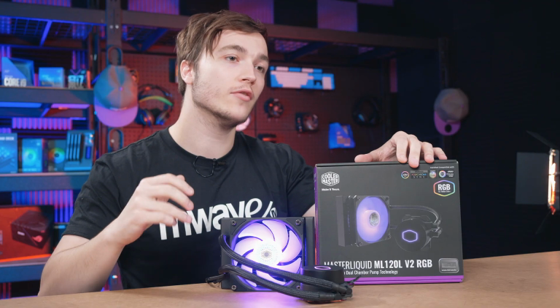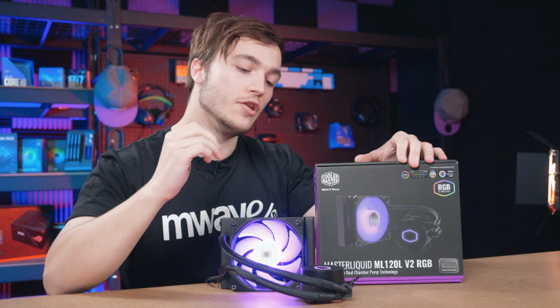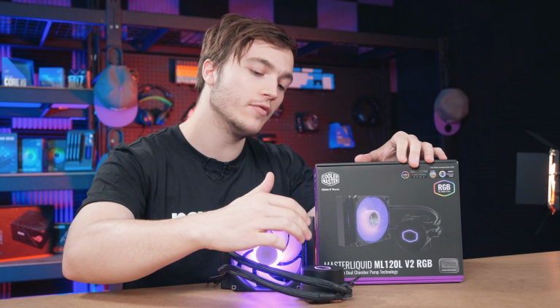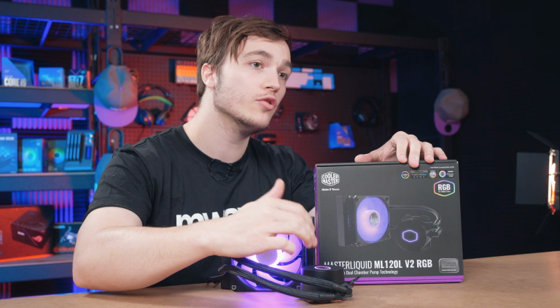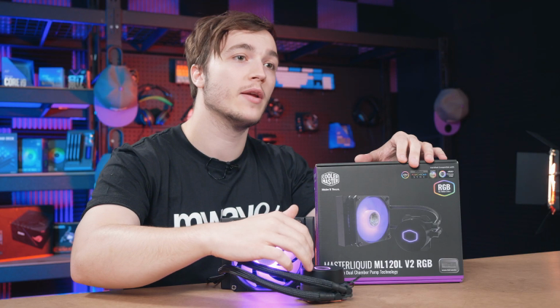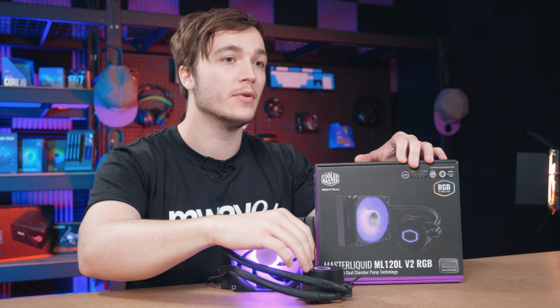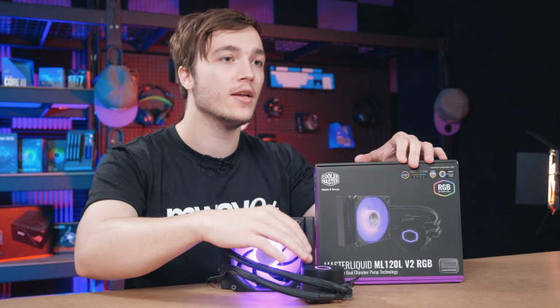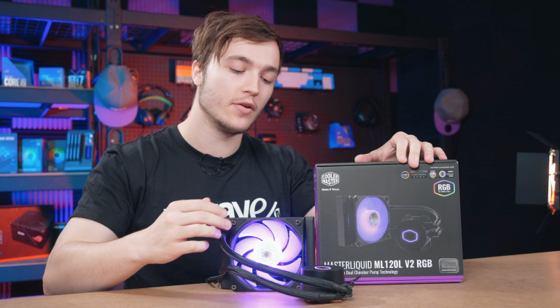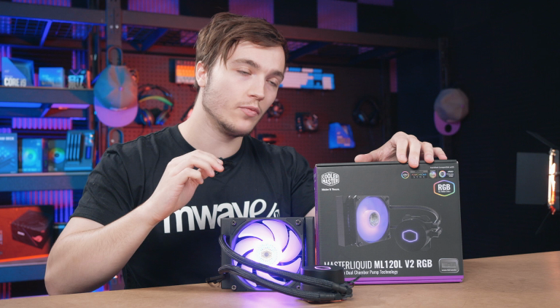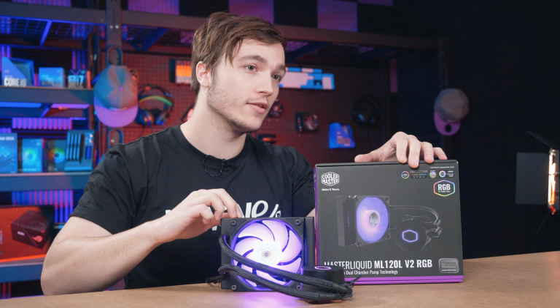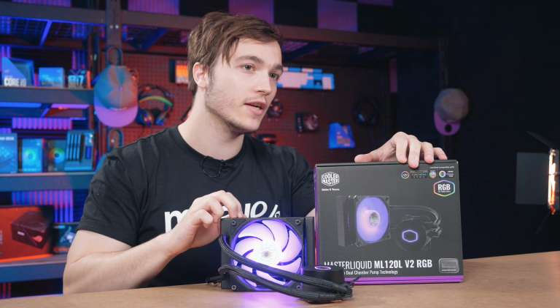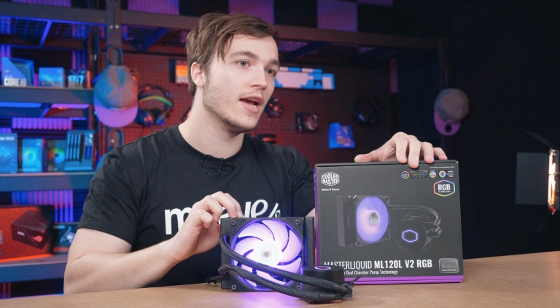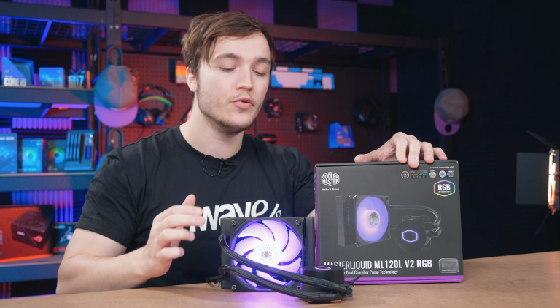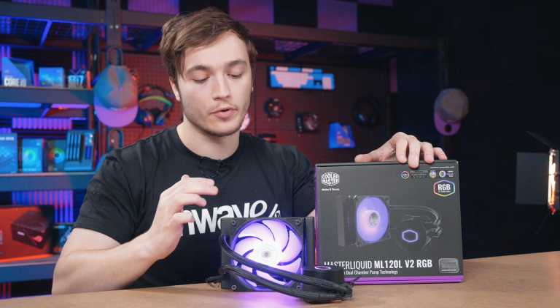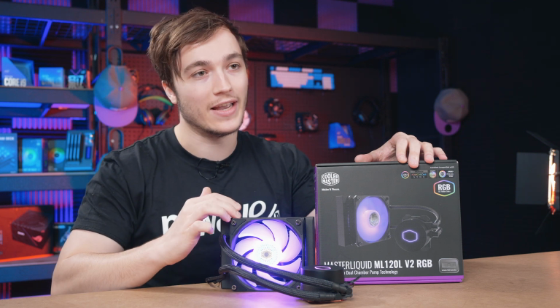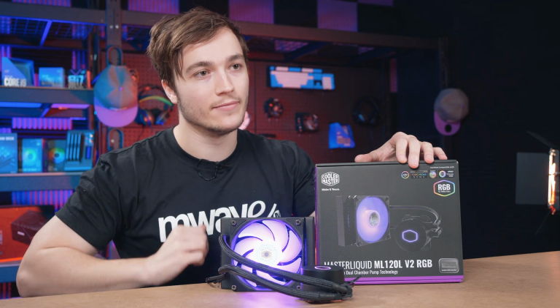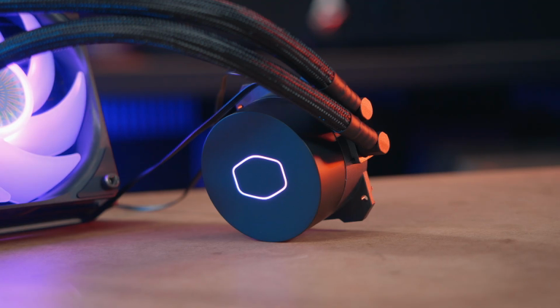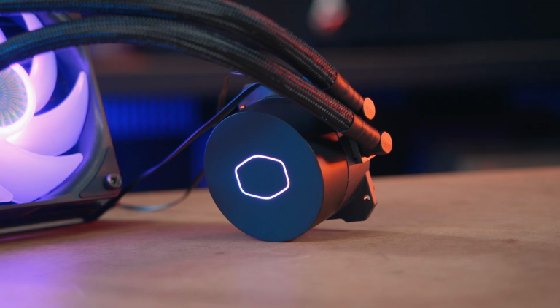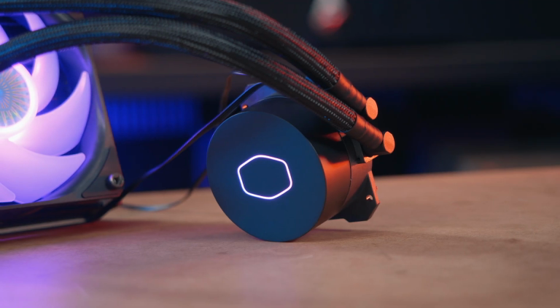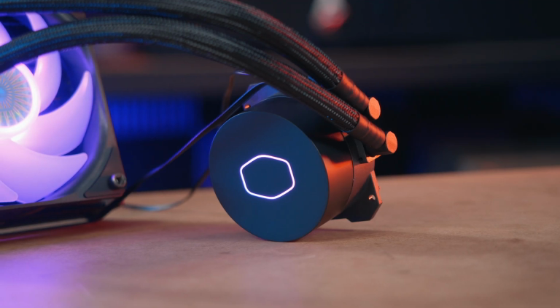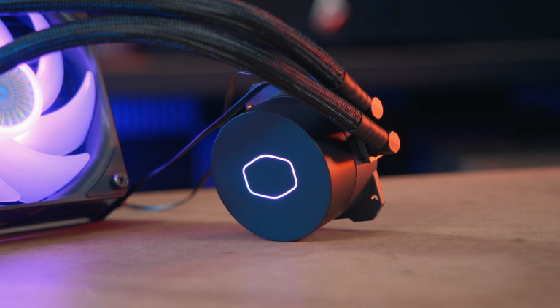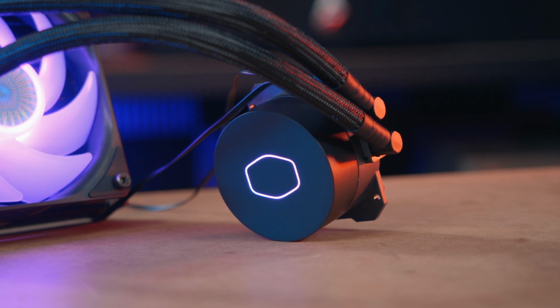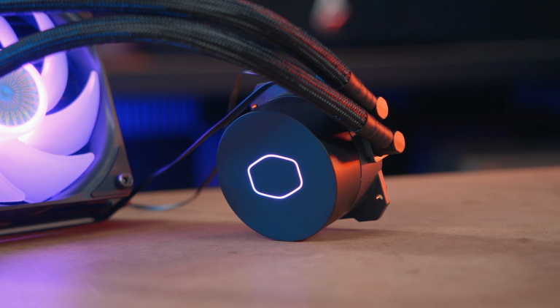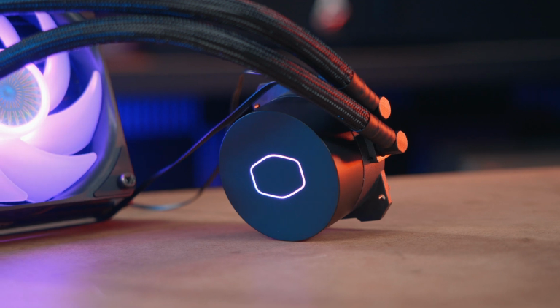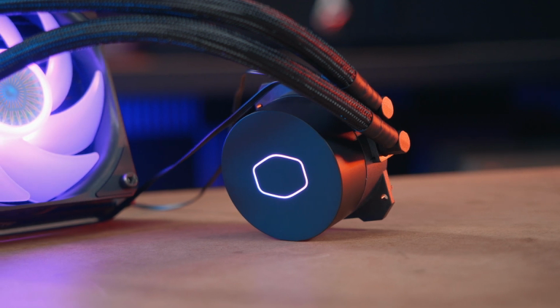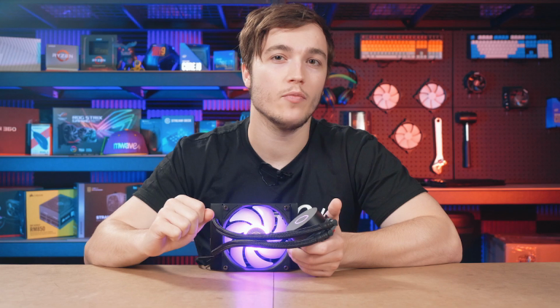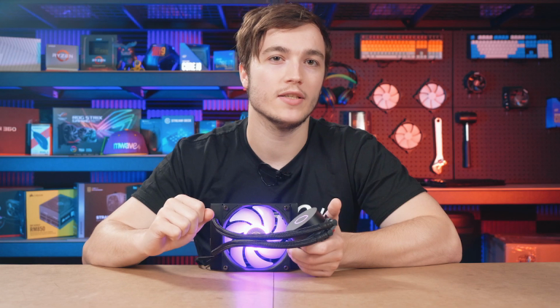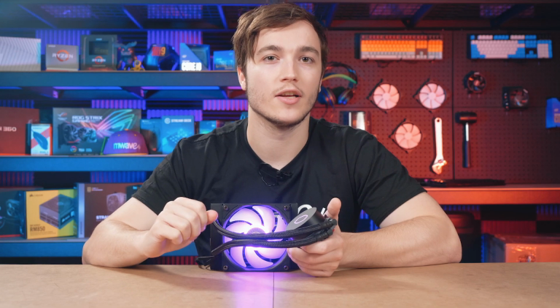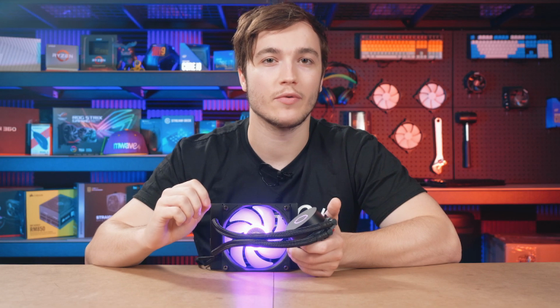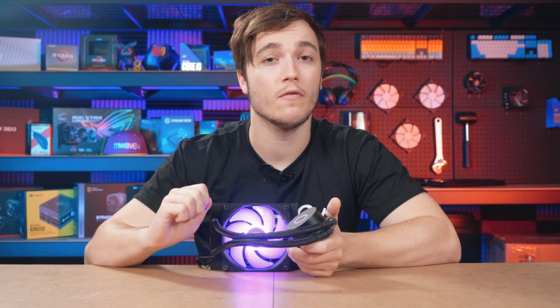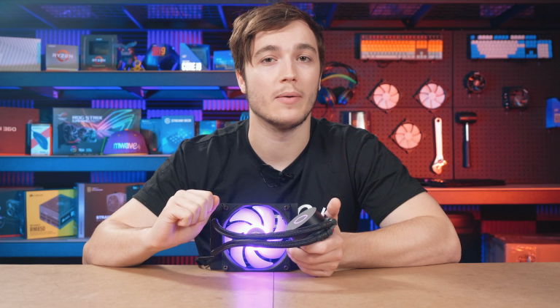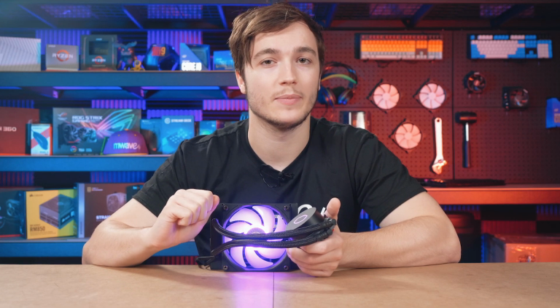It includes a new generation dual chamber pump design, increased radiator surface area, and a new and improved fan. The reworked pump design features upgraded internal components with higher wear resistance to increase overall pump lifespan.